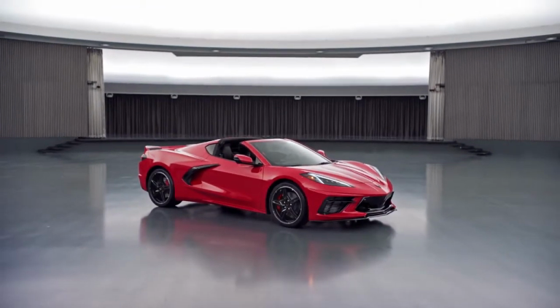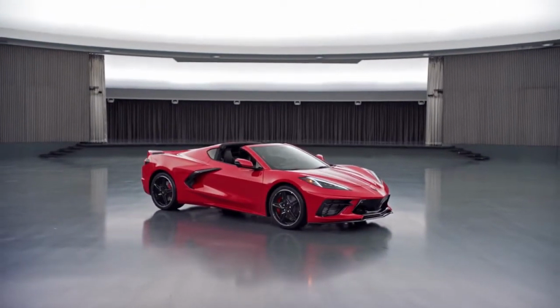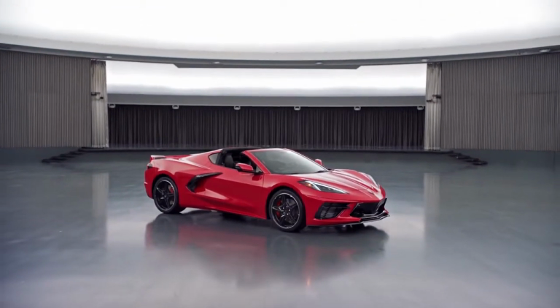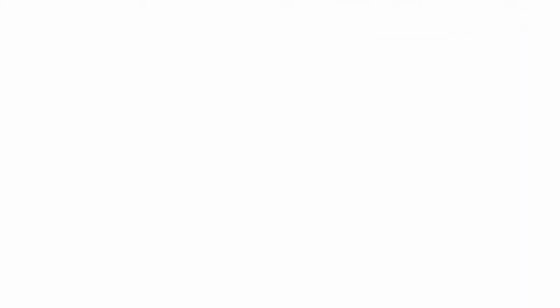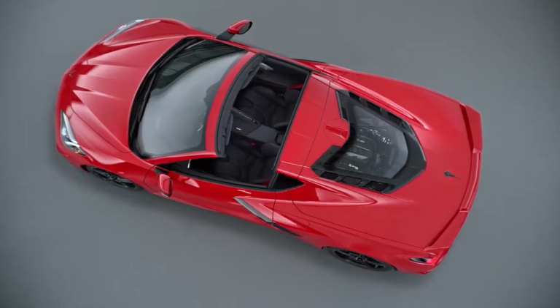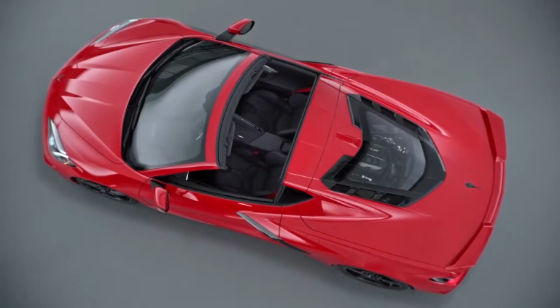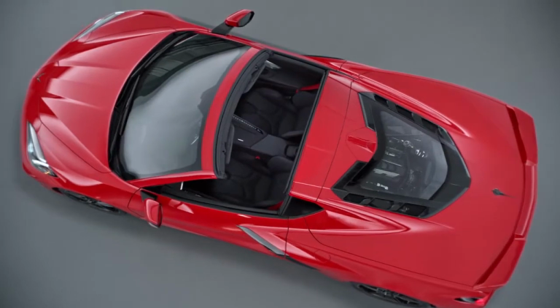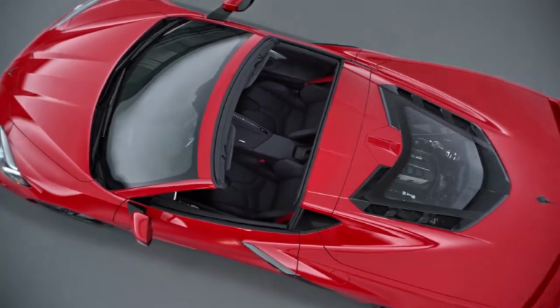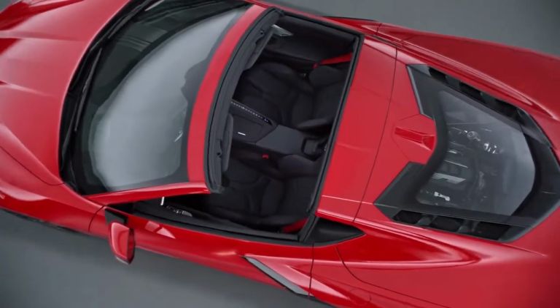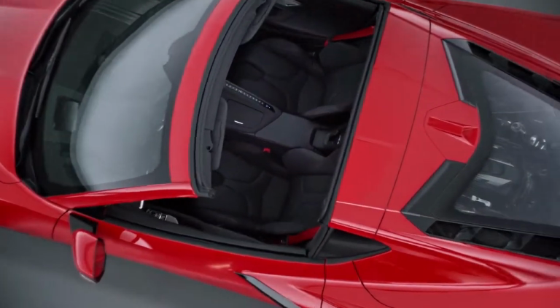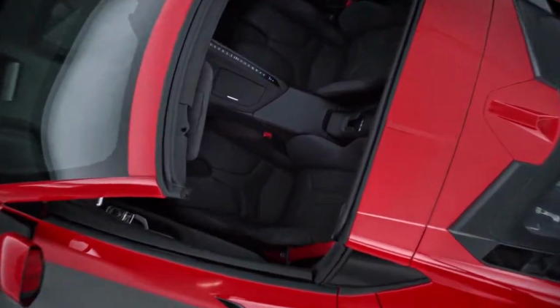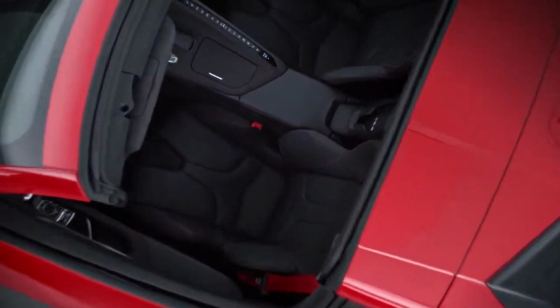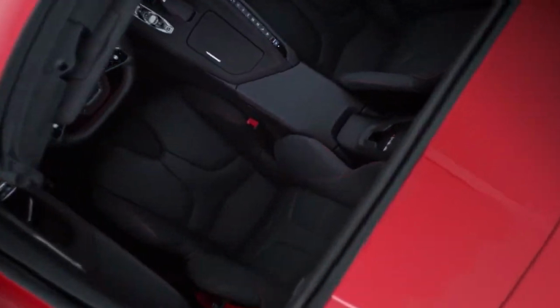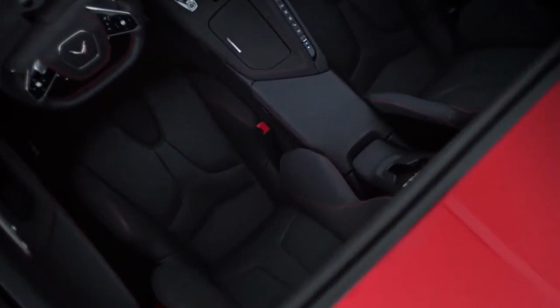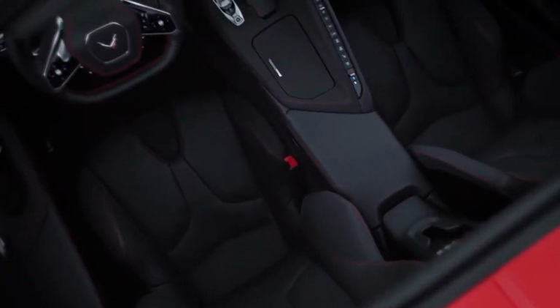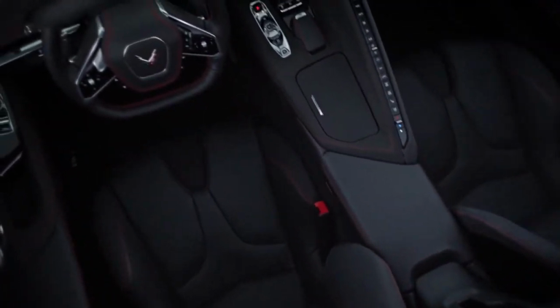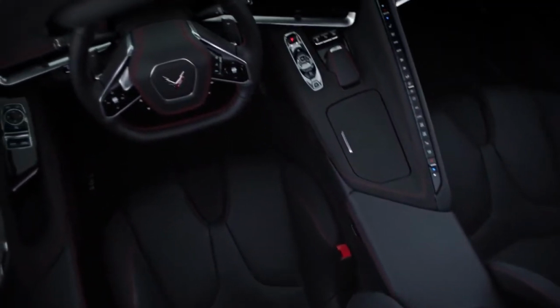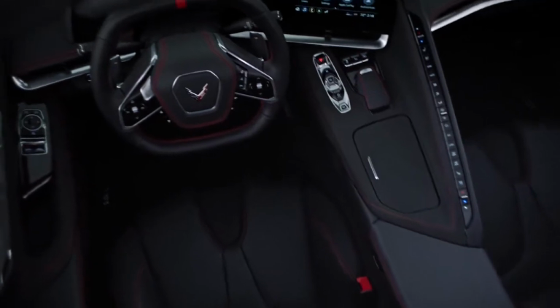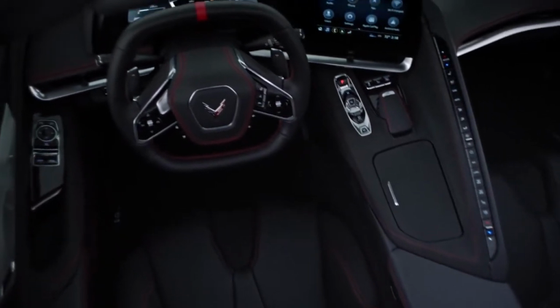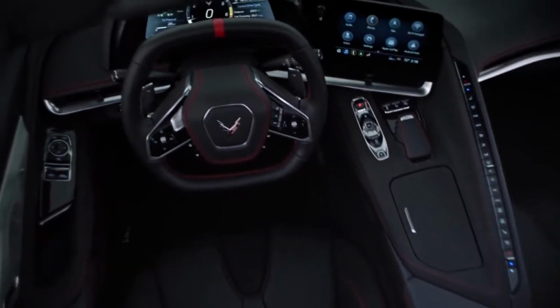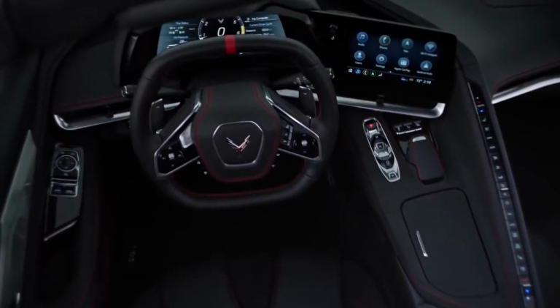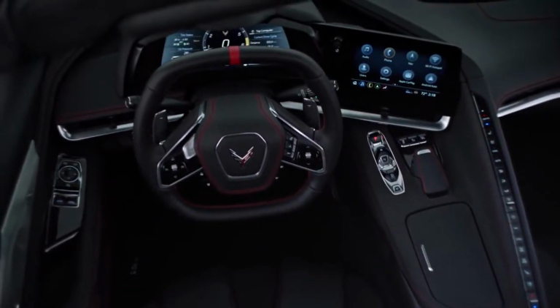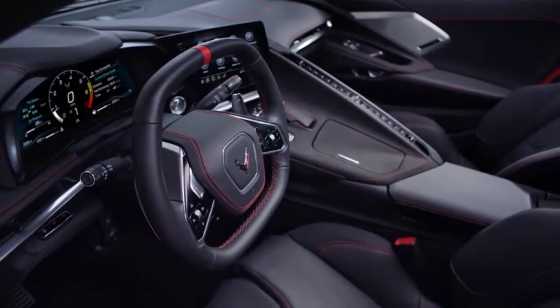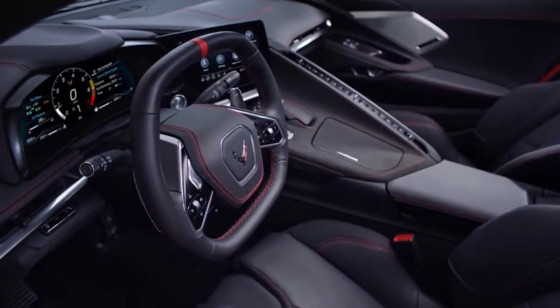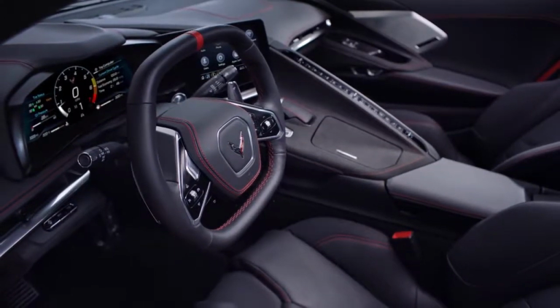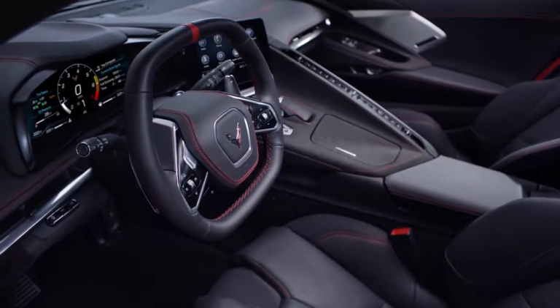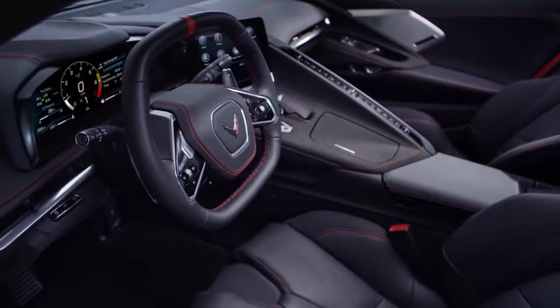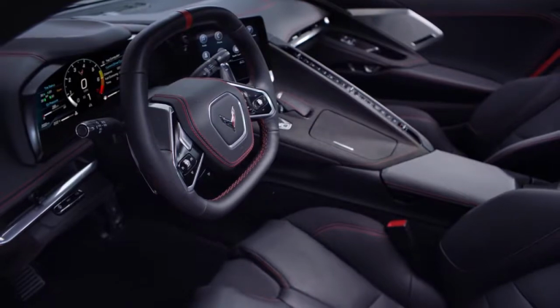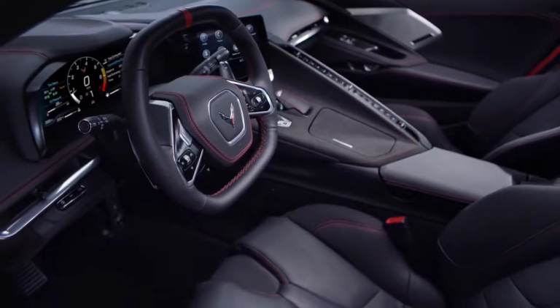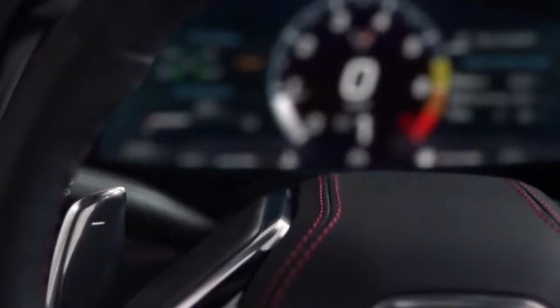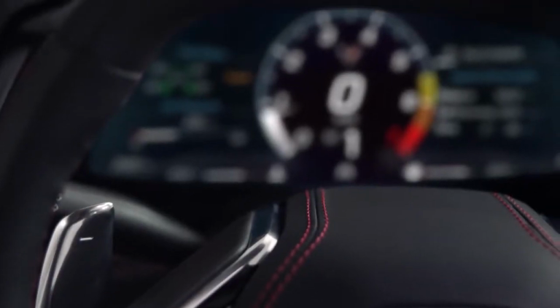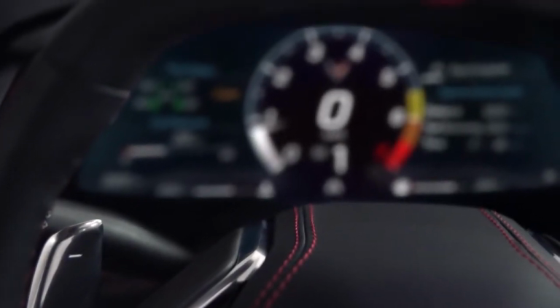They convinced our leadership: if we're going to do a next Corvette that's got to be faster and higher-performing, we've got to reconfigure it. We've got to start over, and we've got to put the engine behind the driver. And so that's what we have — the first mid-engine Corvette ever. This is the eighth generation. The Corvette was always destined to be a mid-engine car. Back in the 60s, we started showing concepts of what a mid-engine Corvette looked like. So cut to 40 years later, and we finally have one.